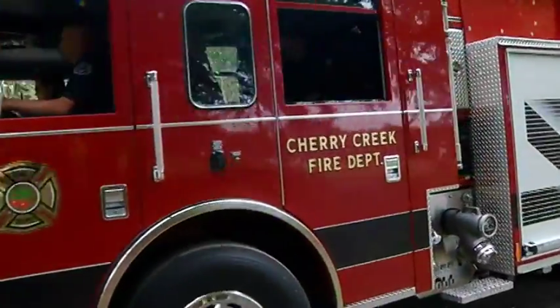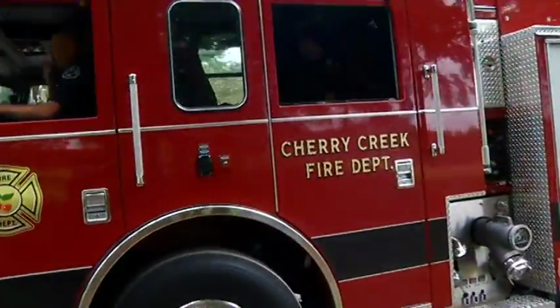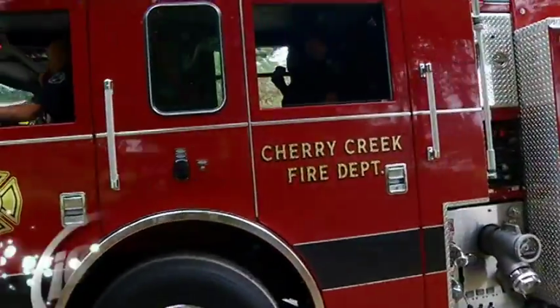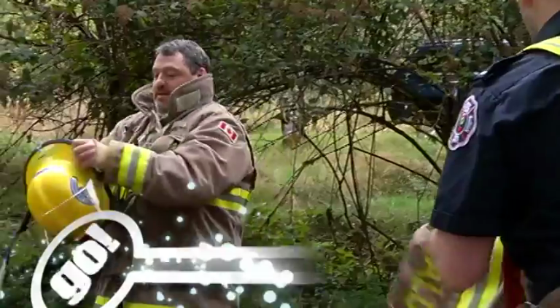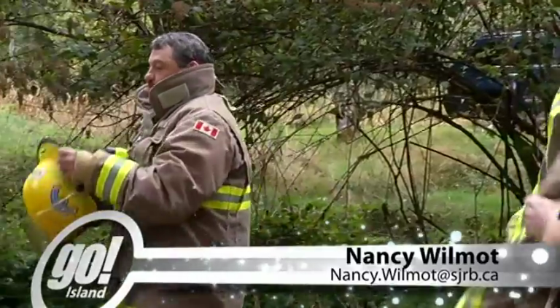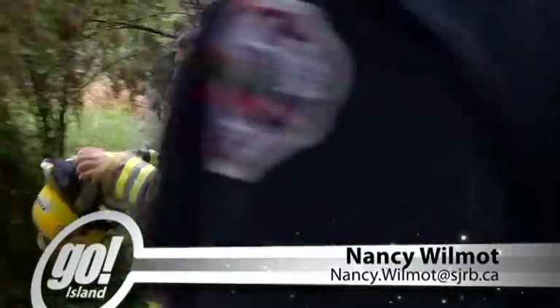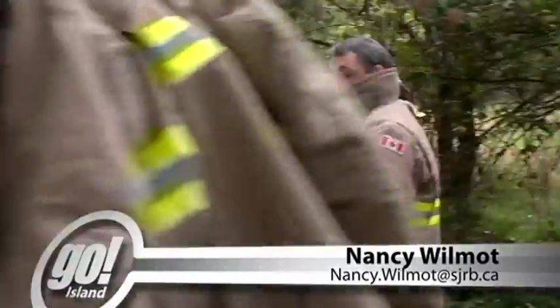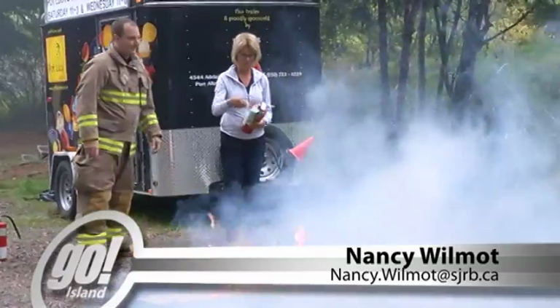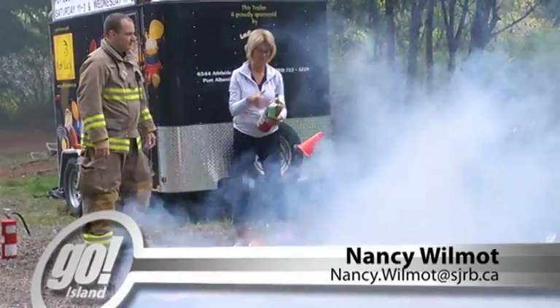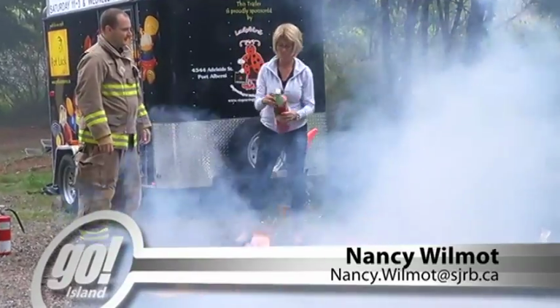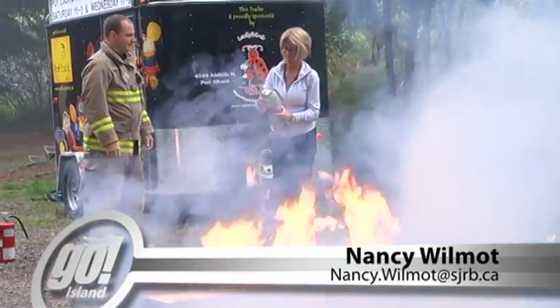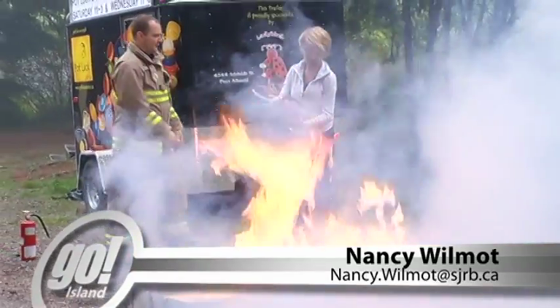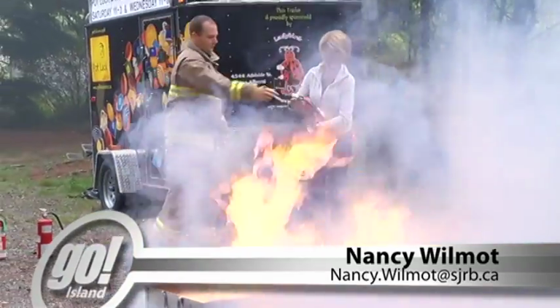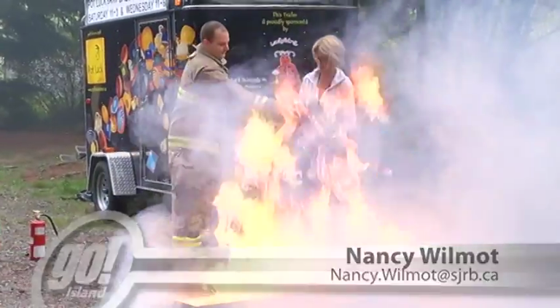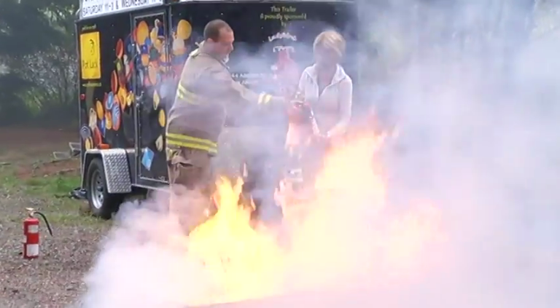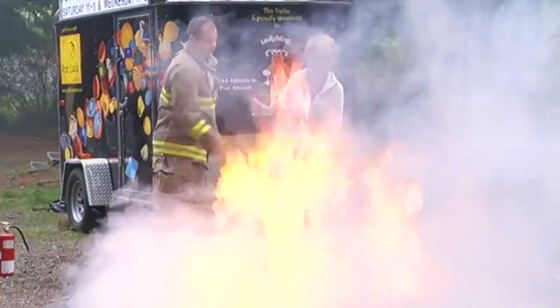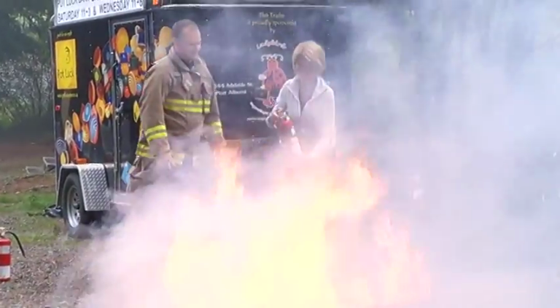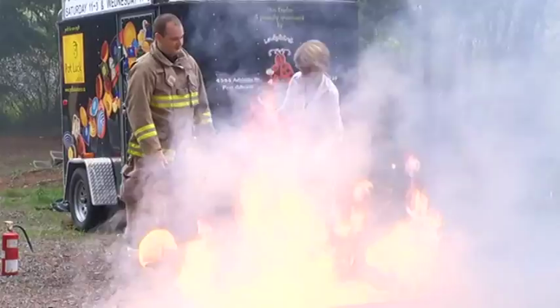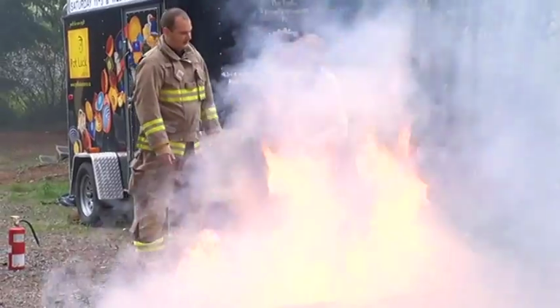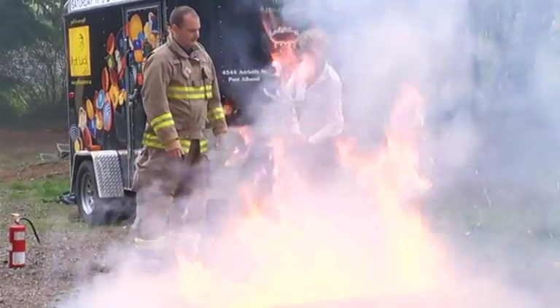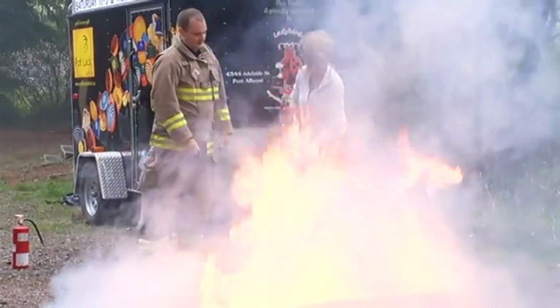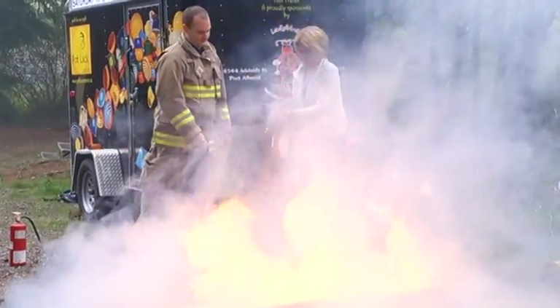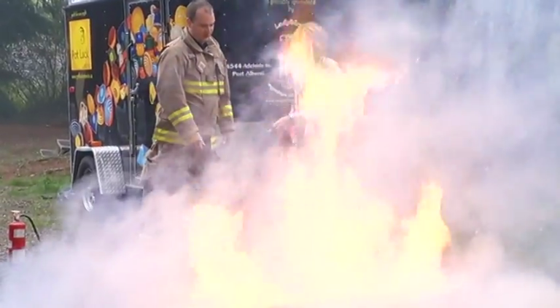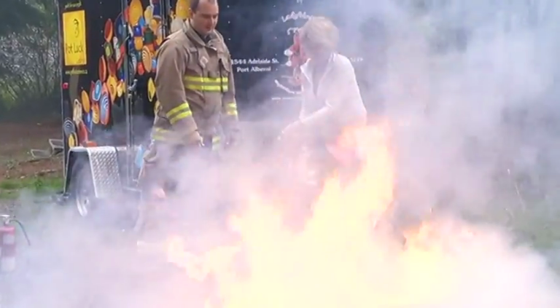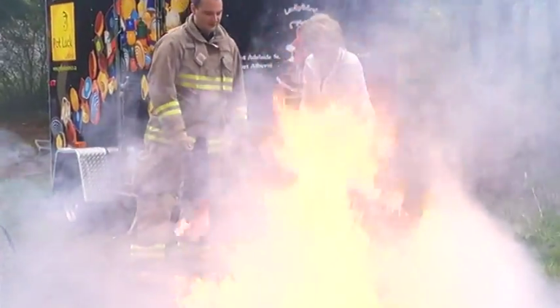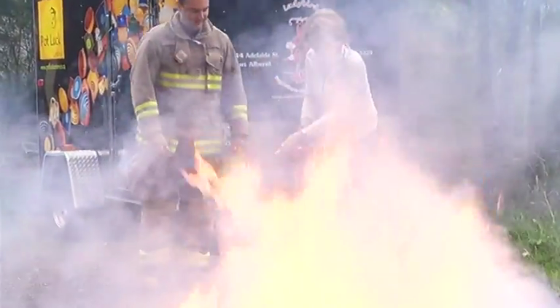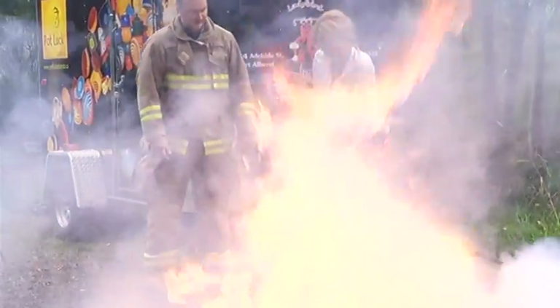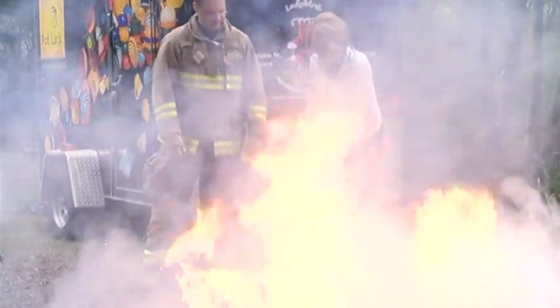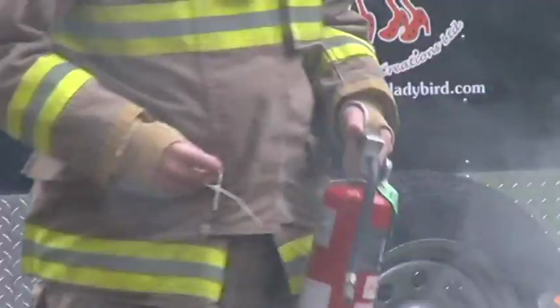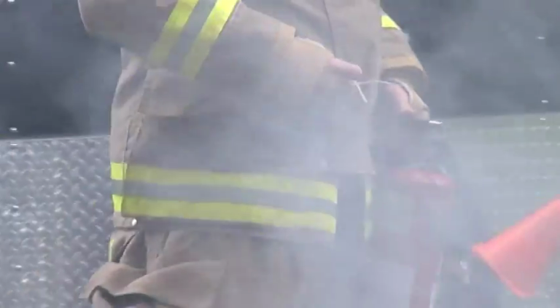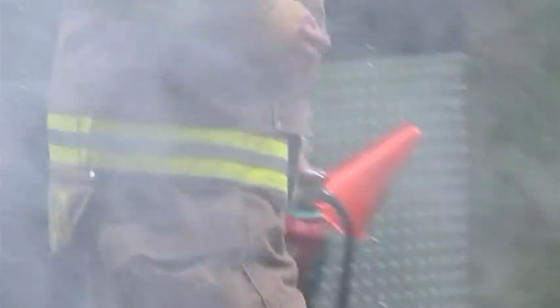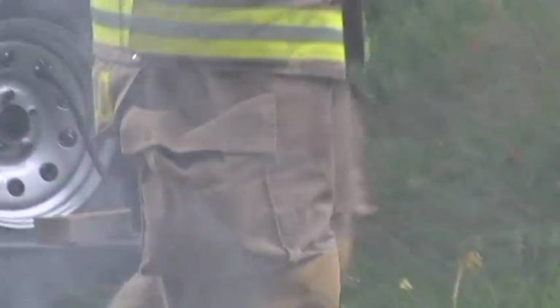Bright red fire truck, firefighters in full gear, smoke, flames, even fire extinguishers. You'd be excused for thinking this was an emergency. But the Cherry Creek Fire Department is actually working to avert 911 calls before they're even made.